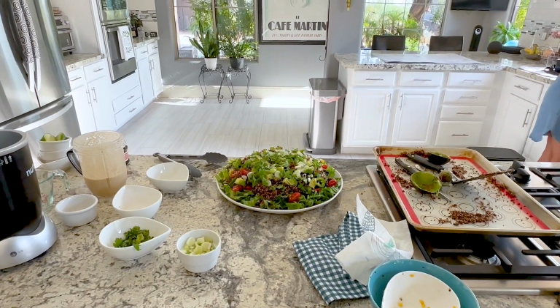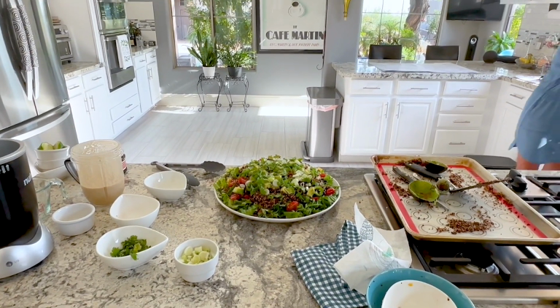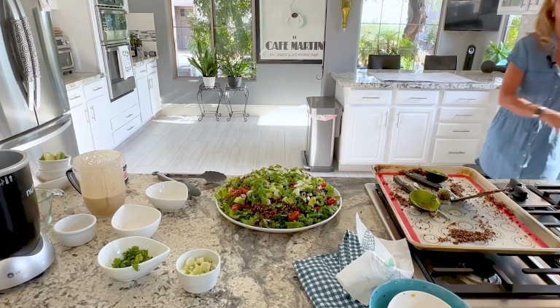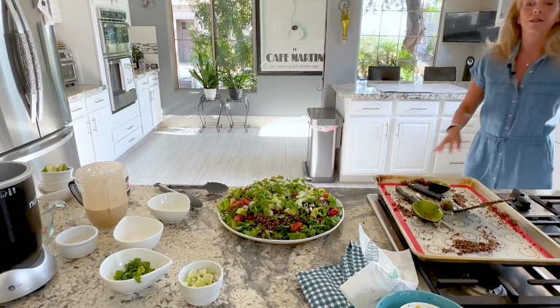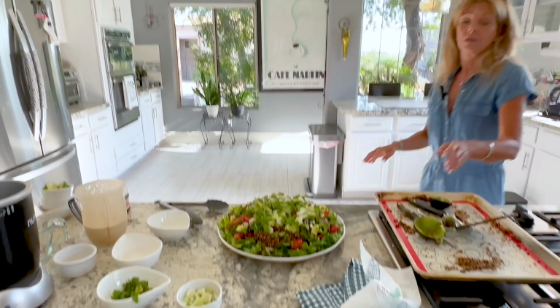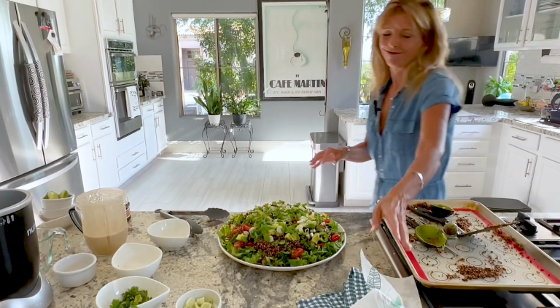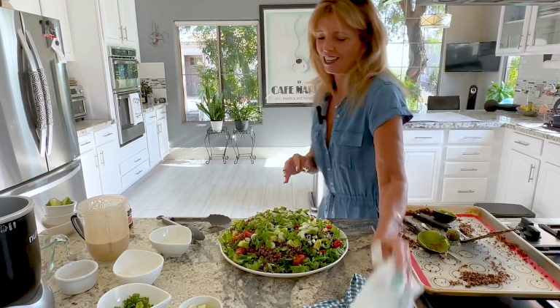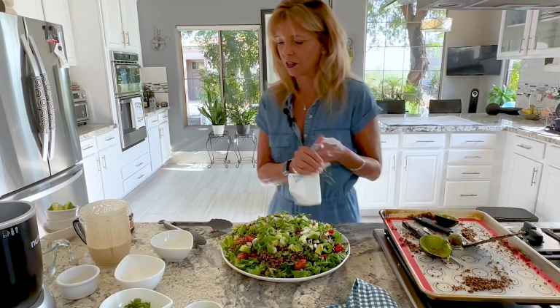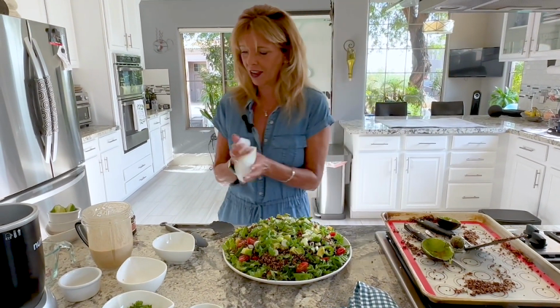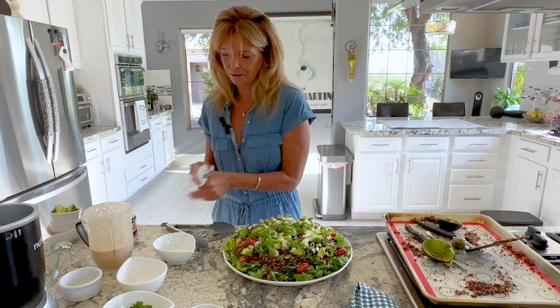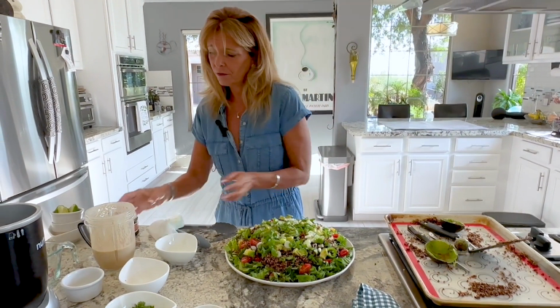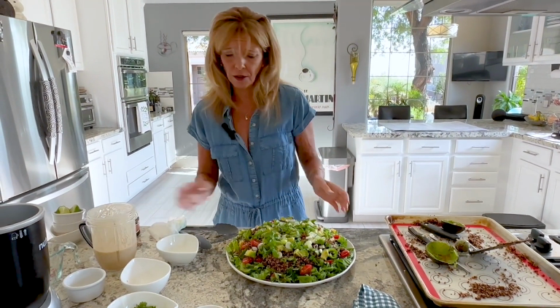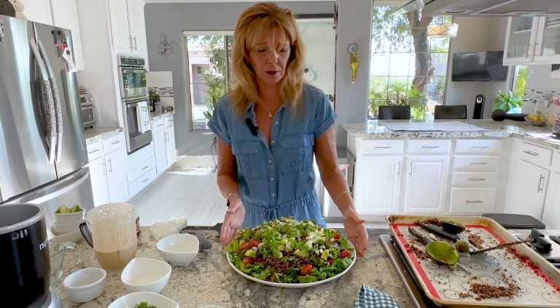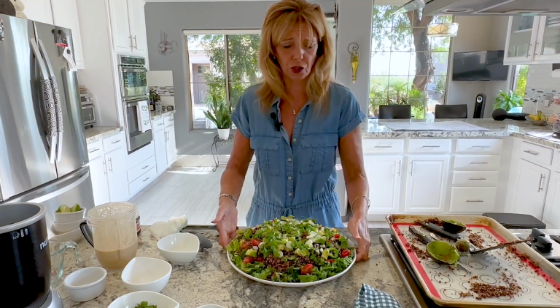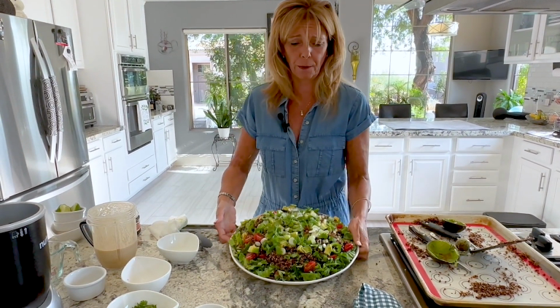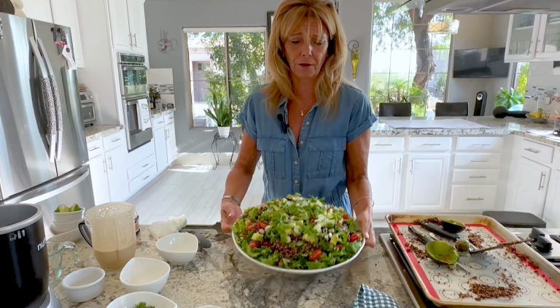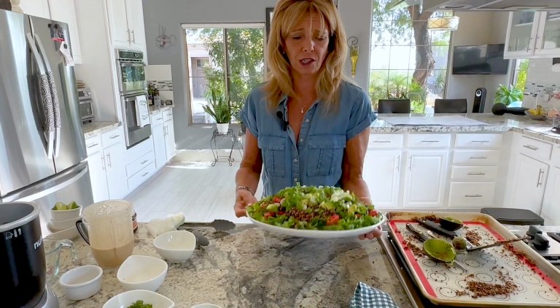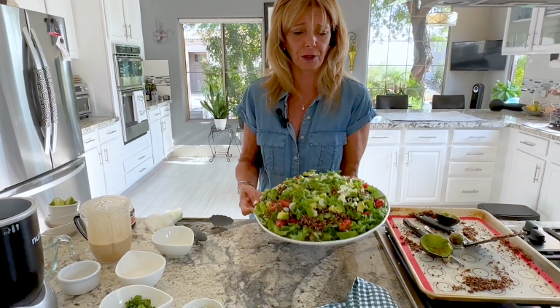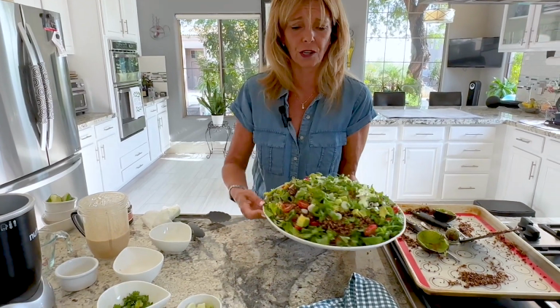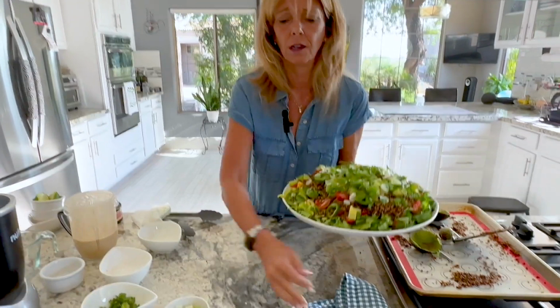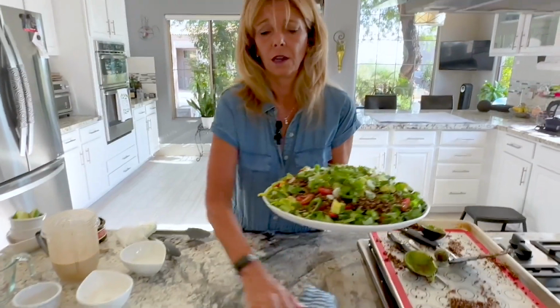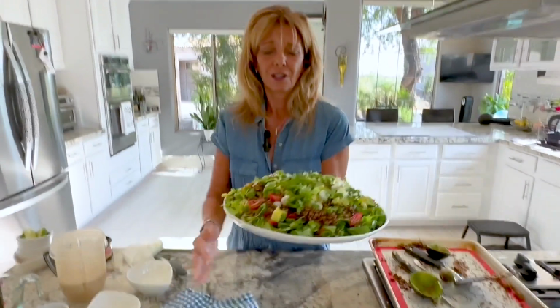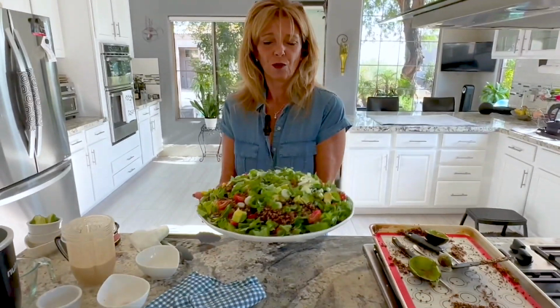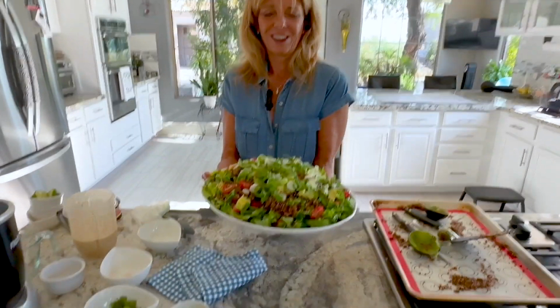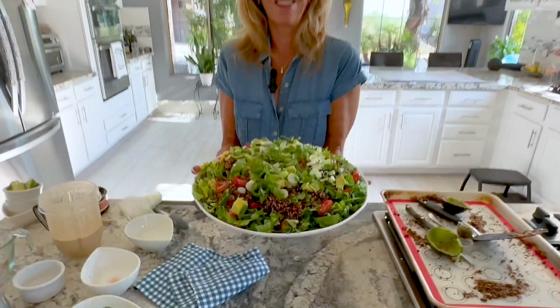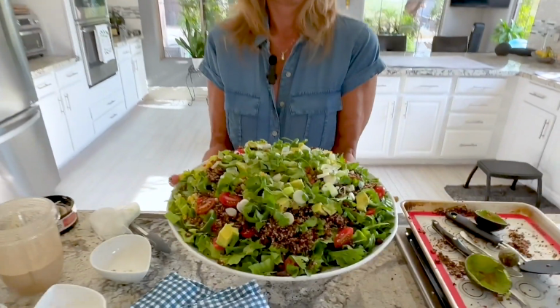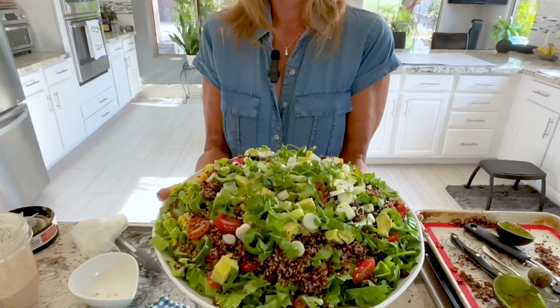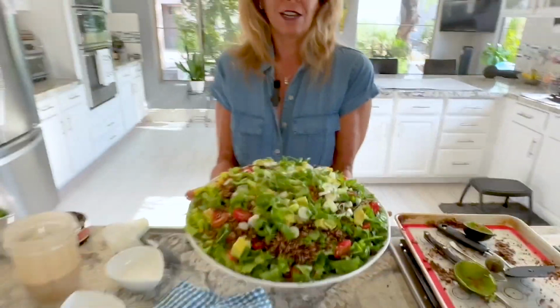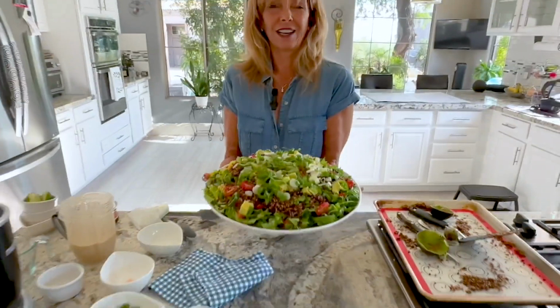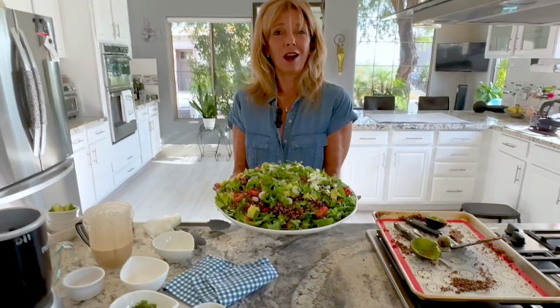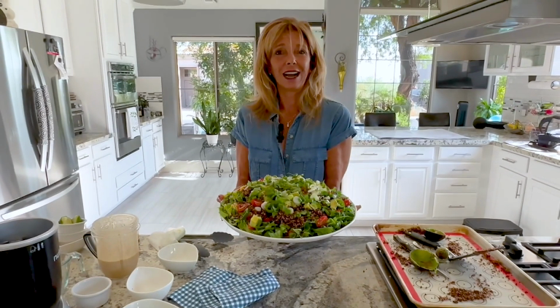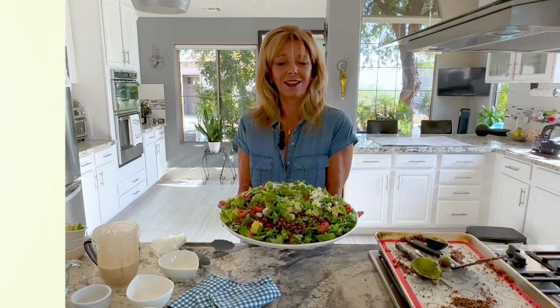You can probably ask your guests what they taste first. Then we're going to serve it up and everybody gets to put on their own dressing. Here you go — this is a quinoa taco salad.